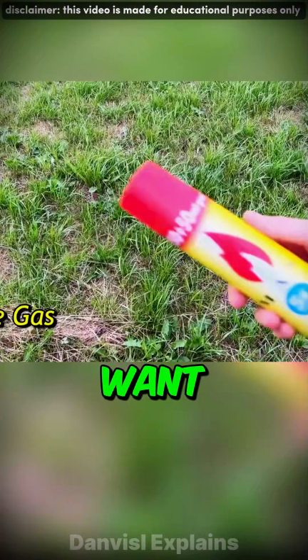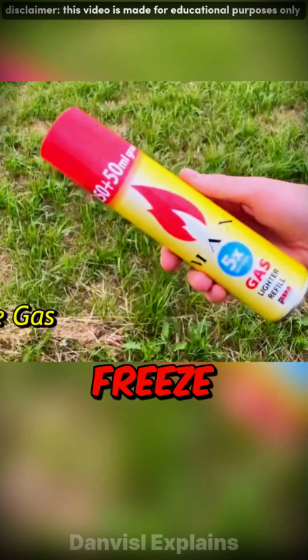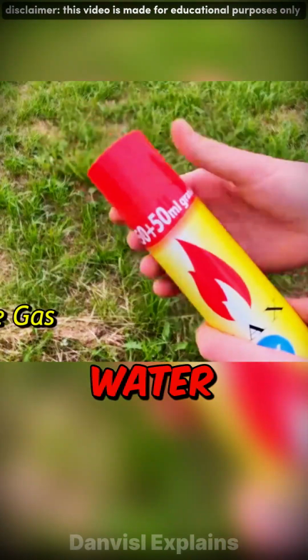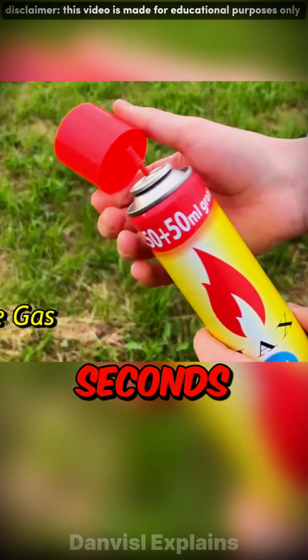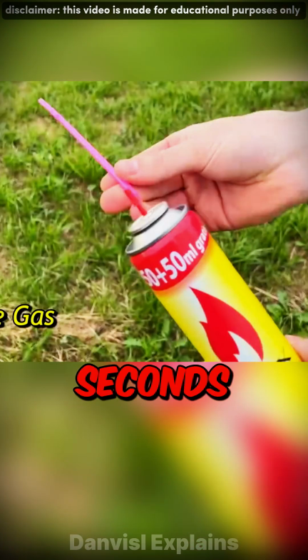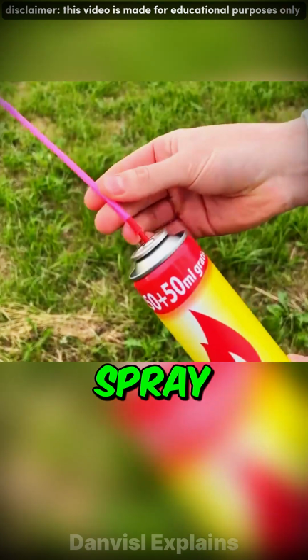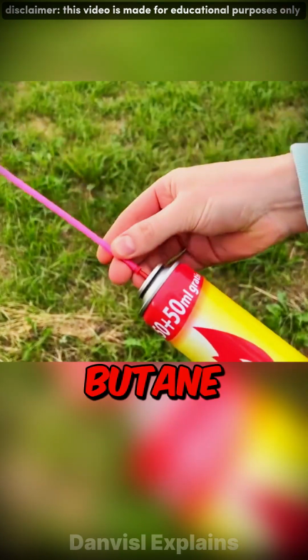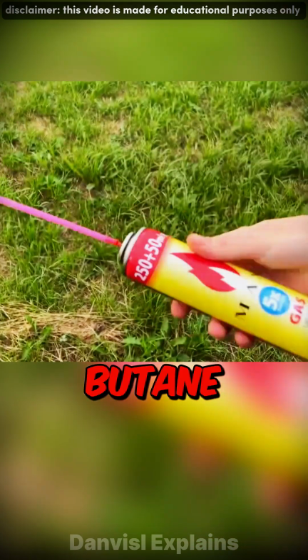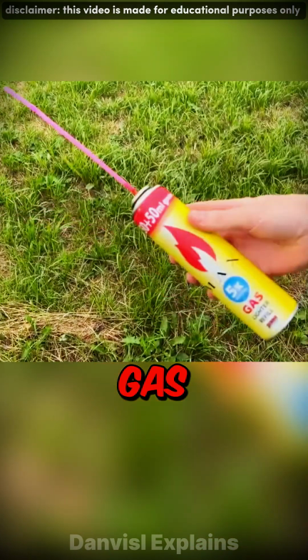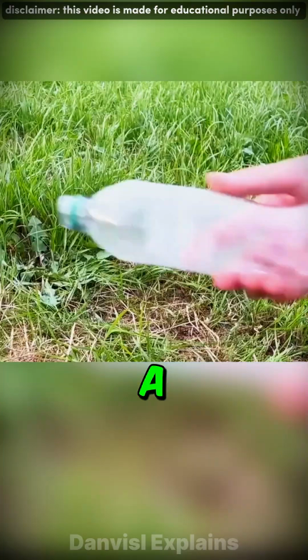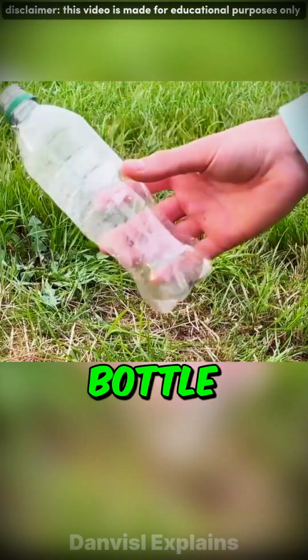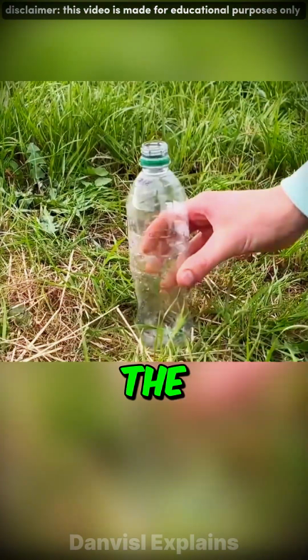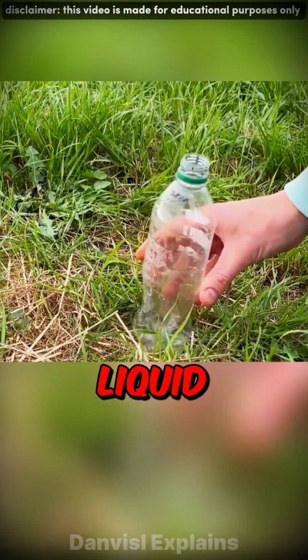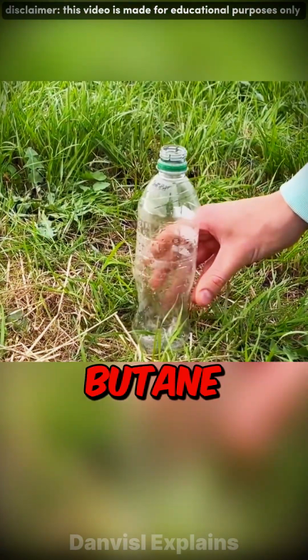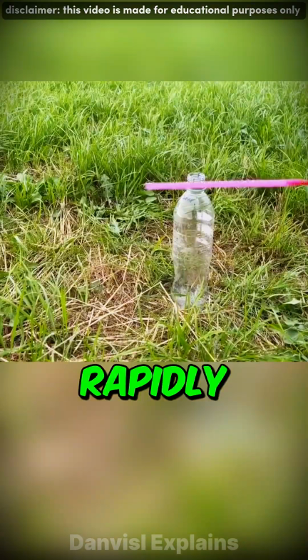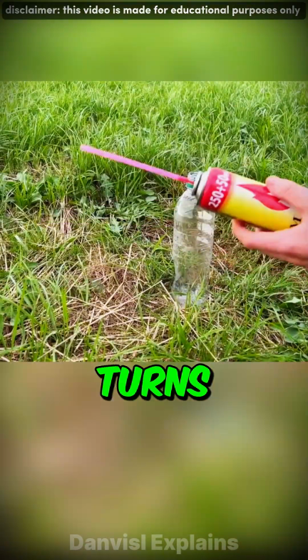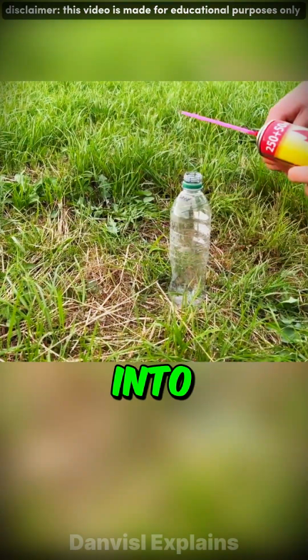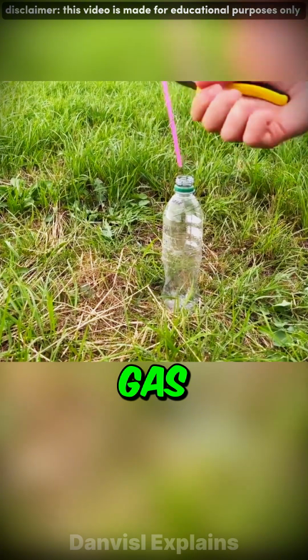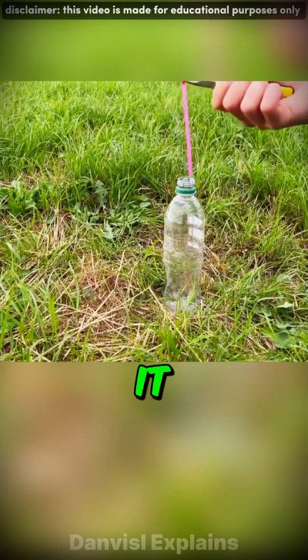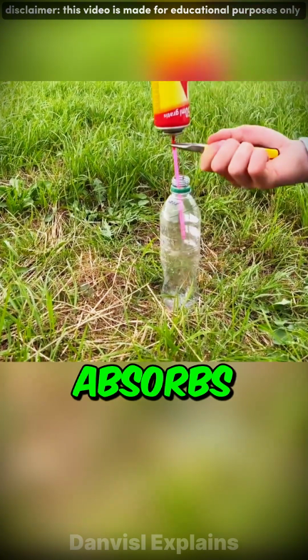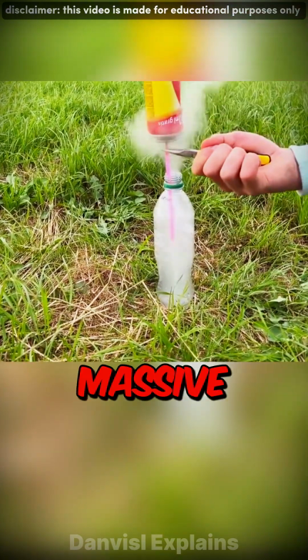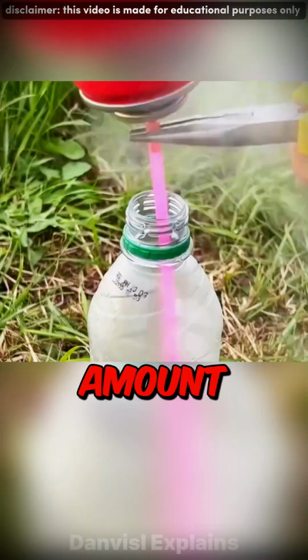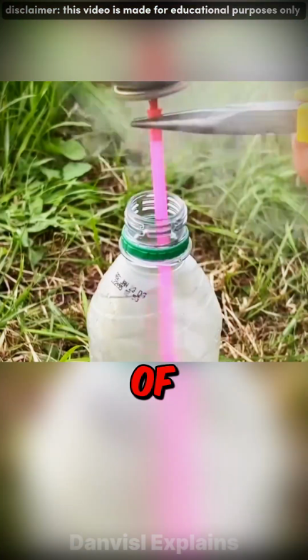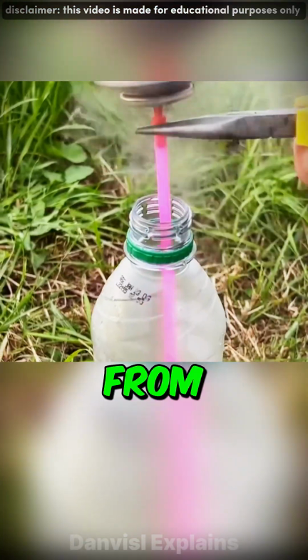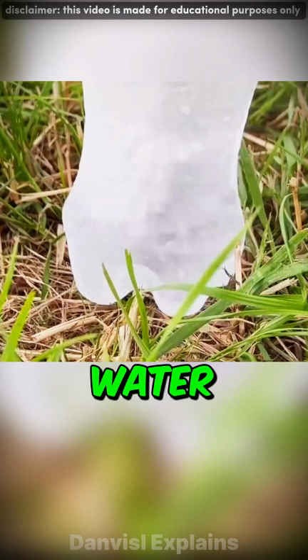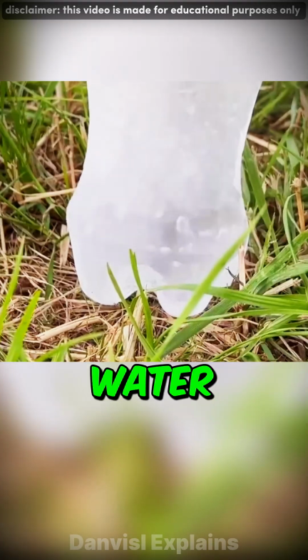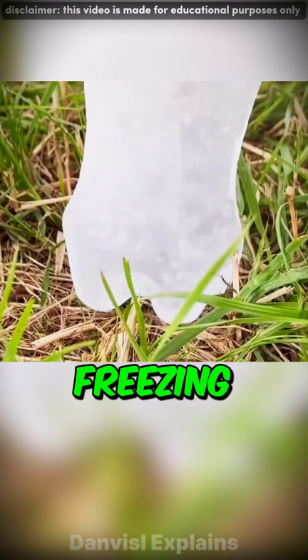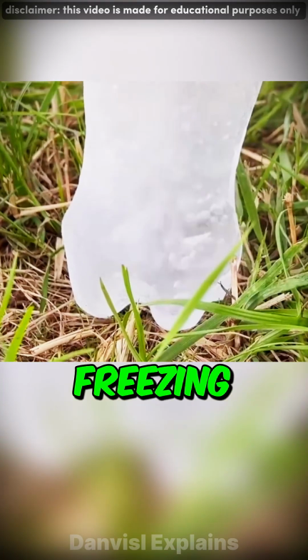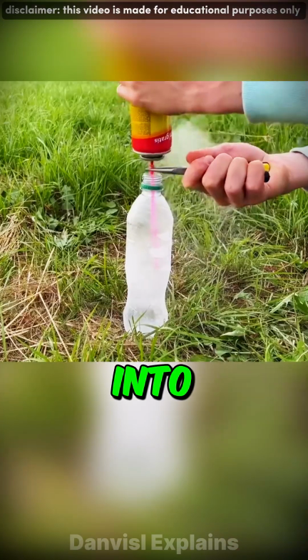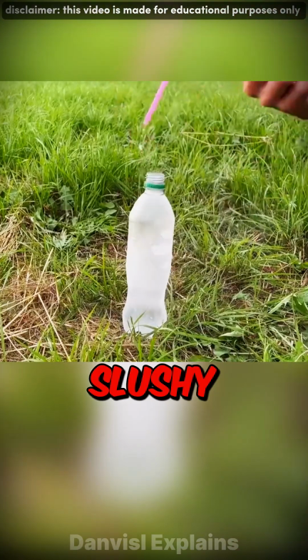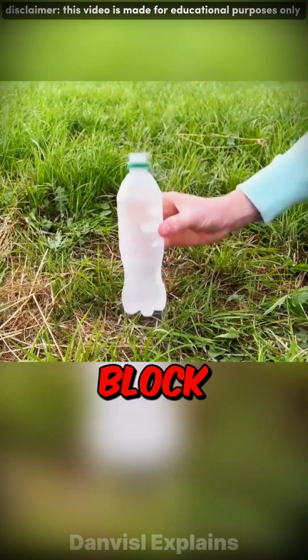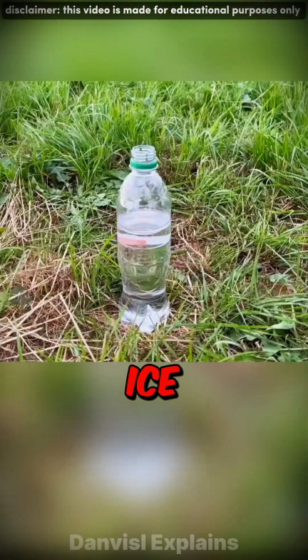Want to freeze water in seconds? Spray butane gas into a bottle. As the liquid butane rapidly turns into gas, it absorbs a massive amount of heat from the water, flash freezing it into a slushy block of ice.